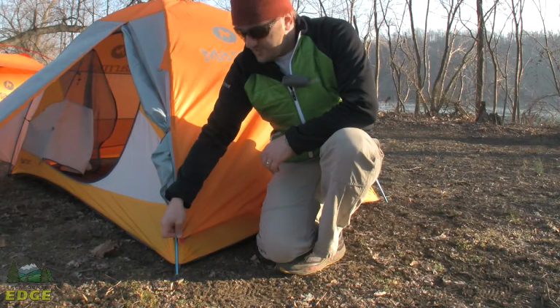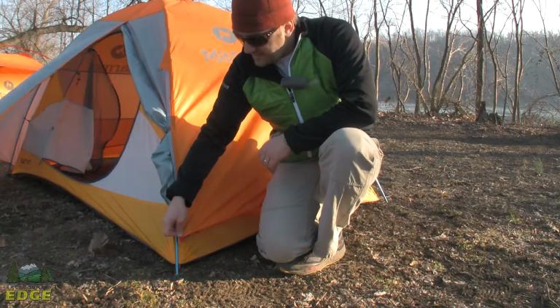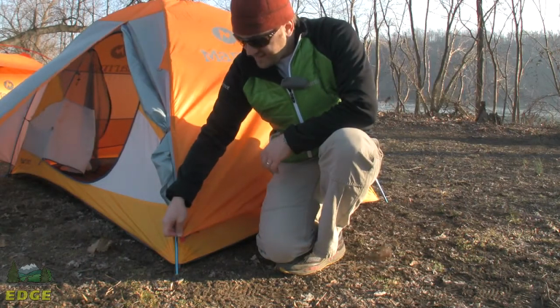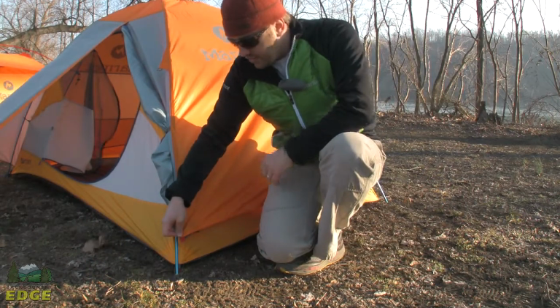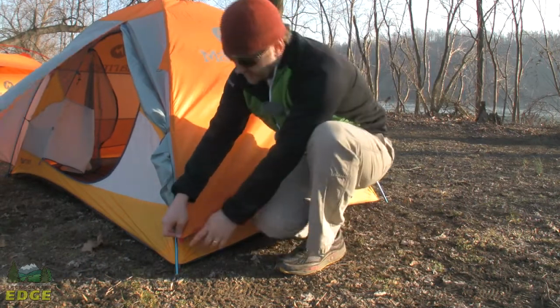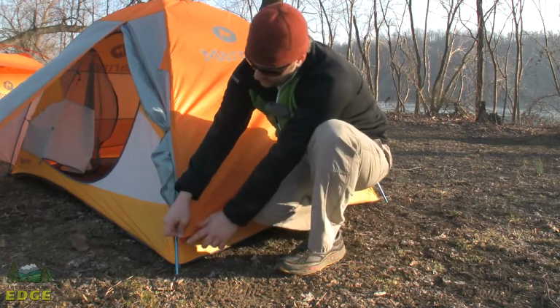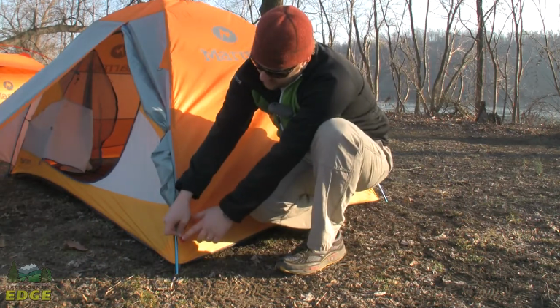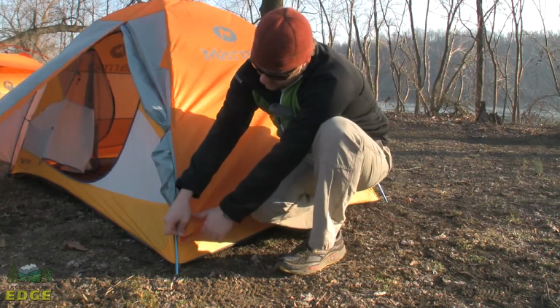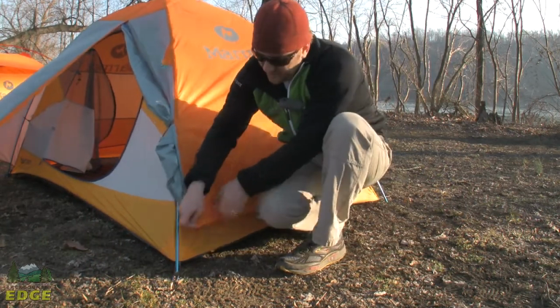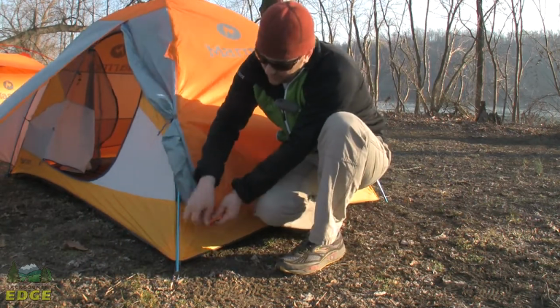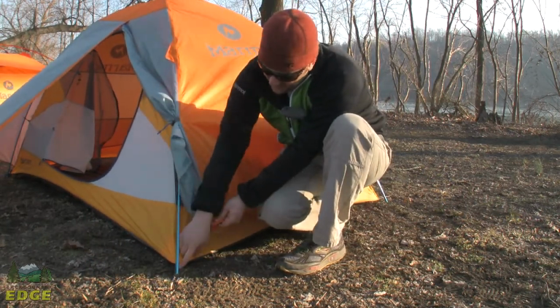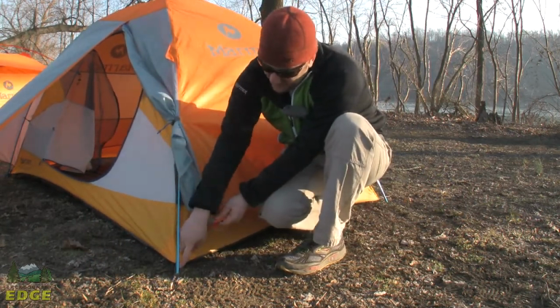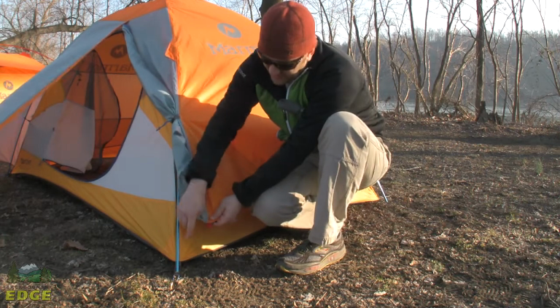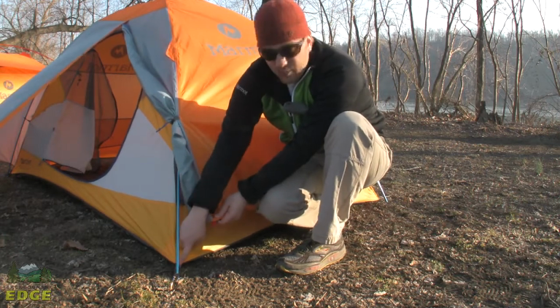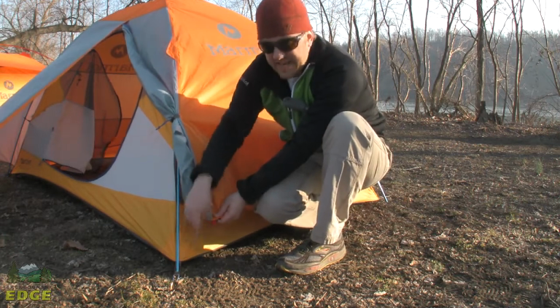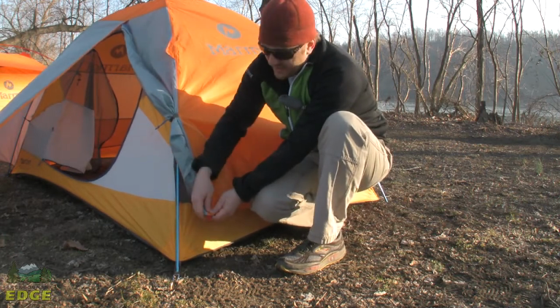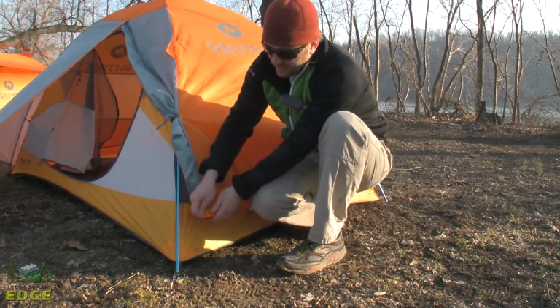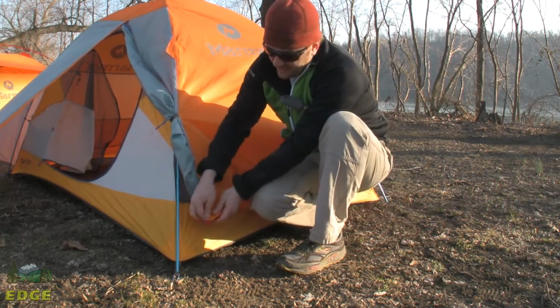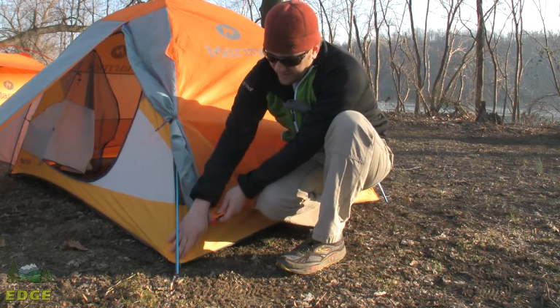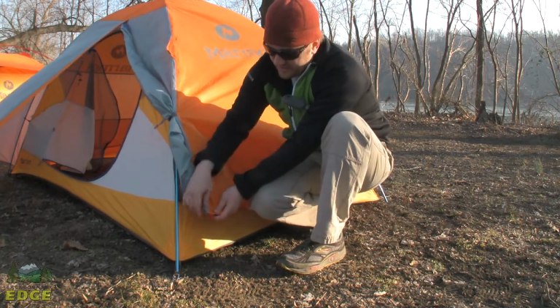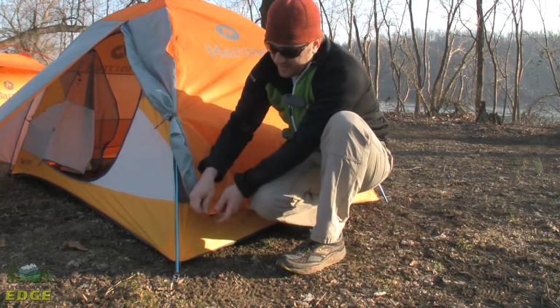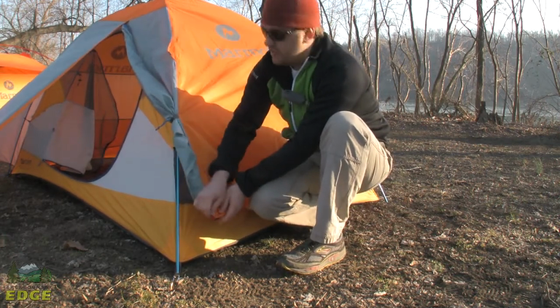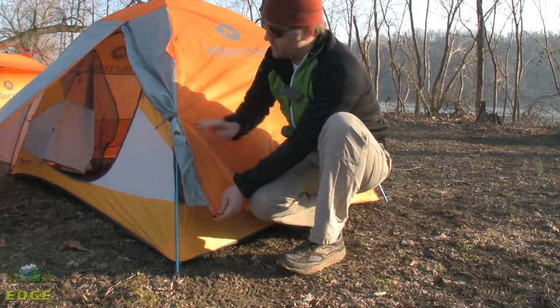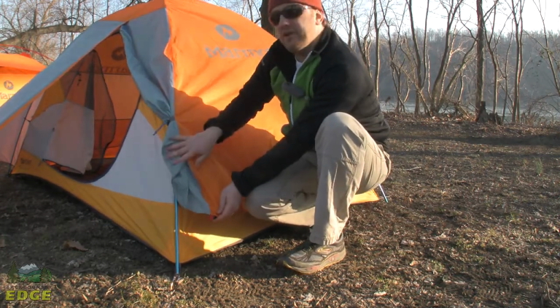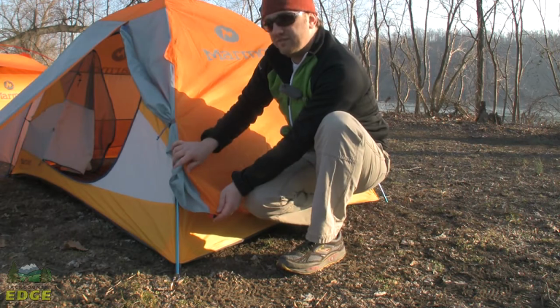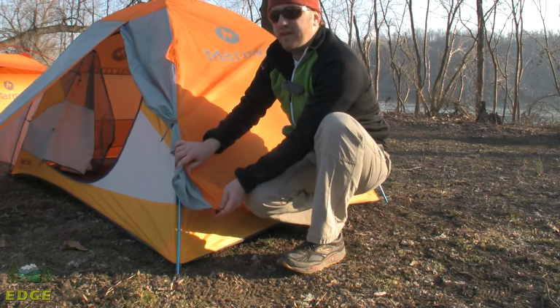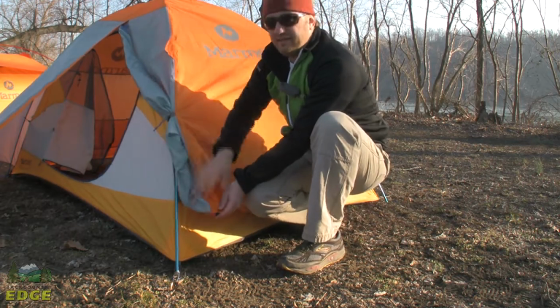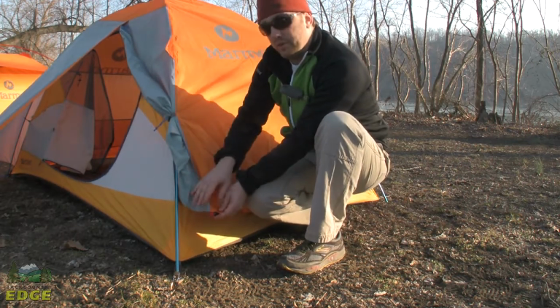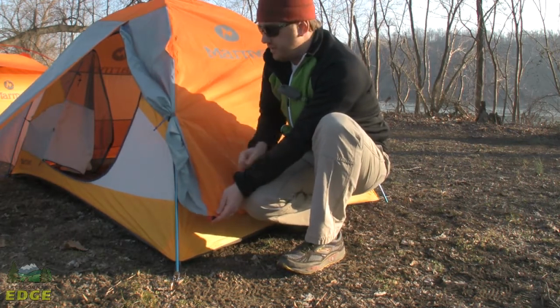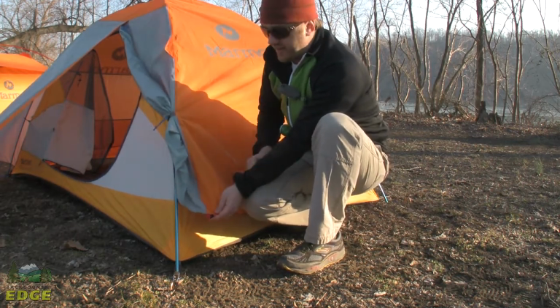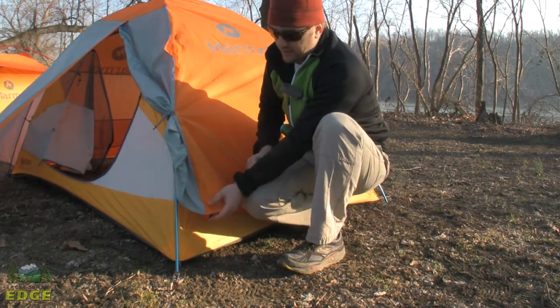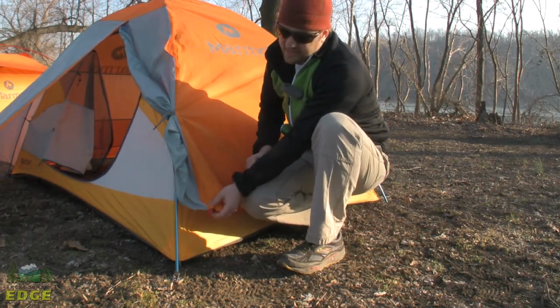Marmot does a nice touch in the corners — they color correspond the fly with the tent body. You can see these two red tabs; there's a nice red tab on the tent that lets you know this is the front side of the fly and the corner that needs to correspond with the tent.